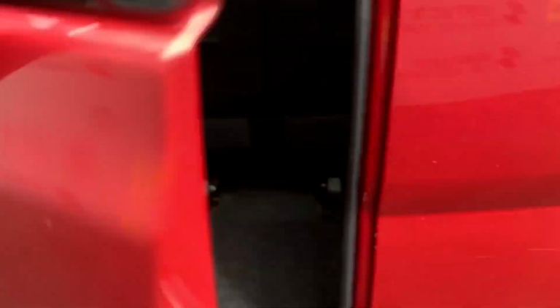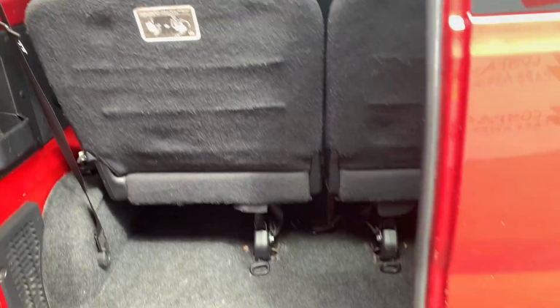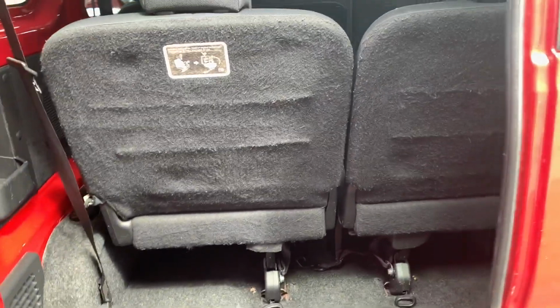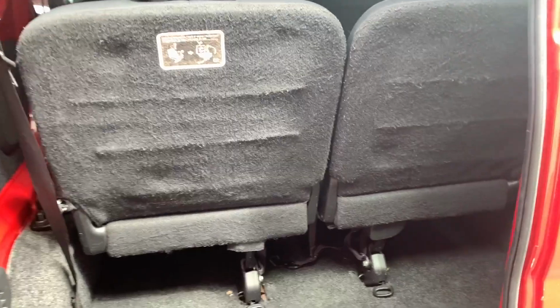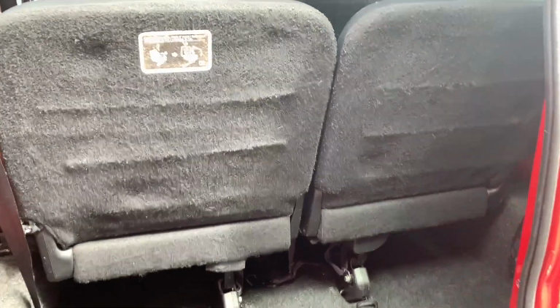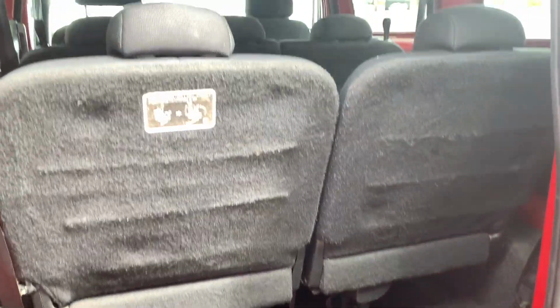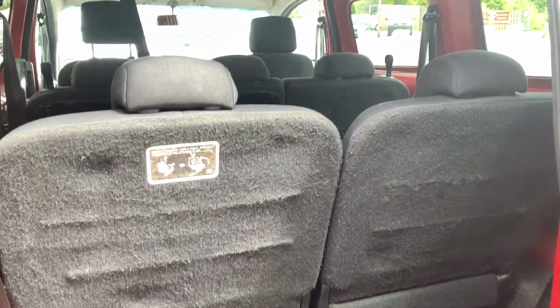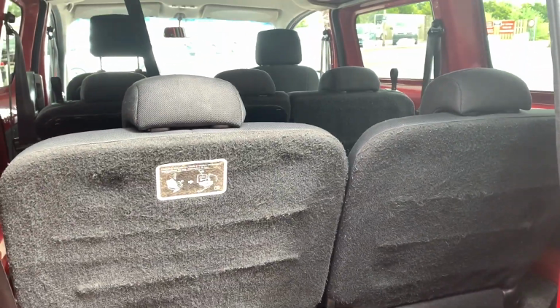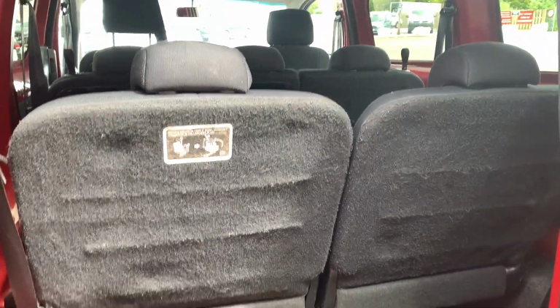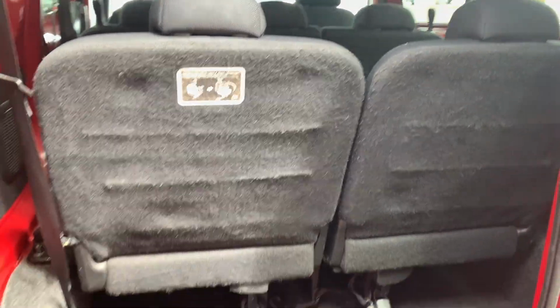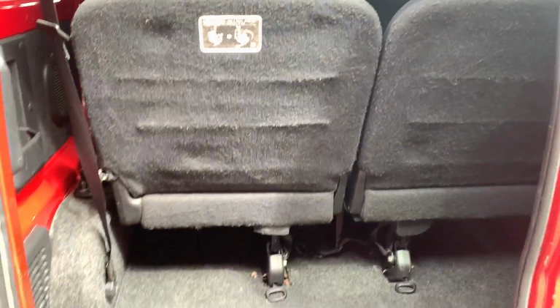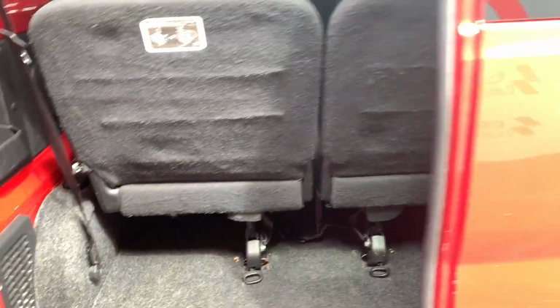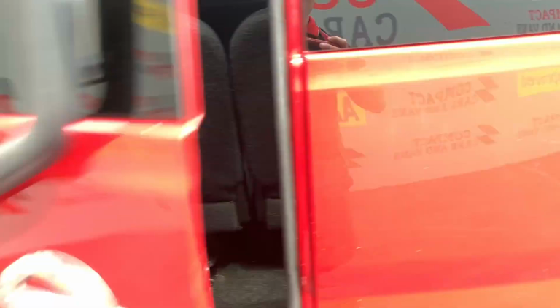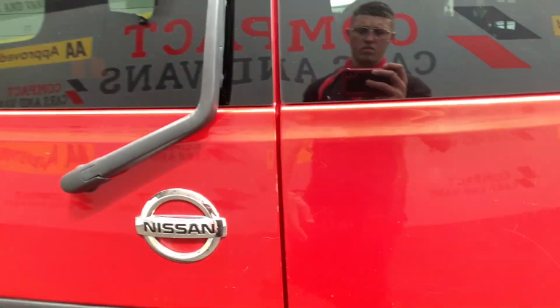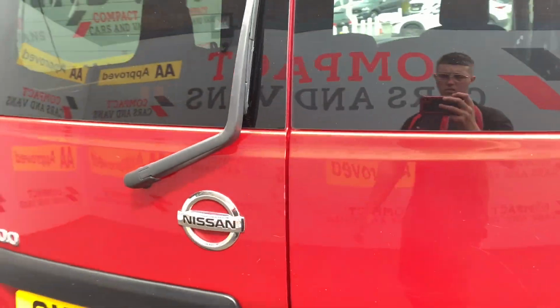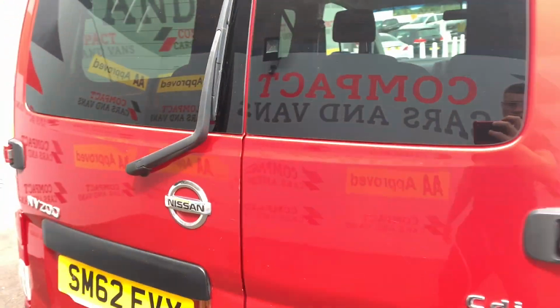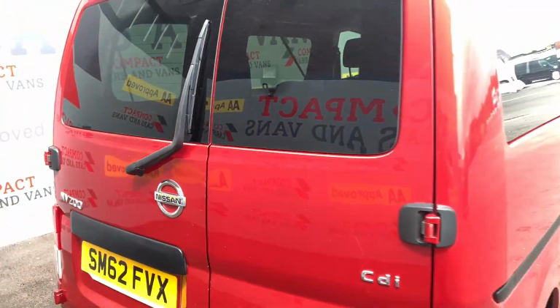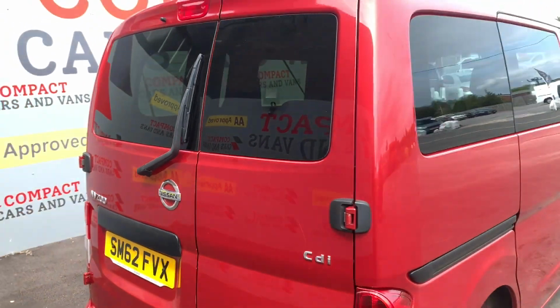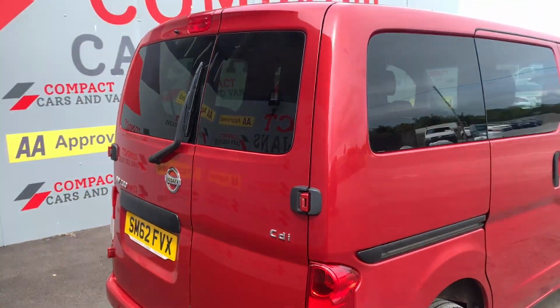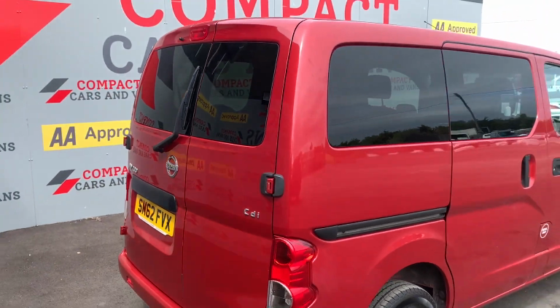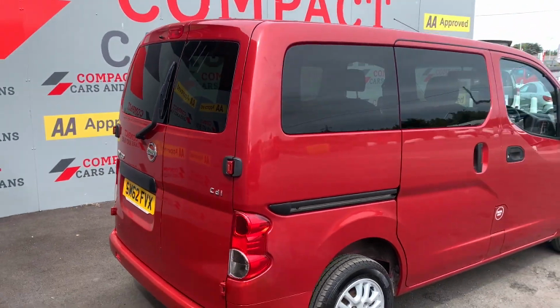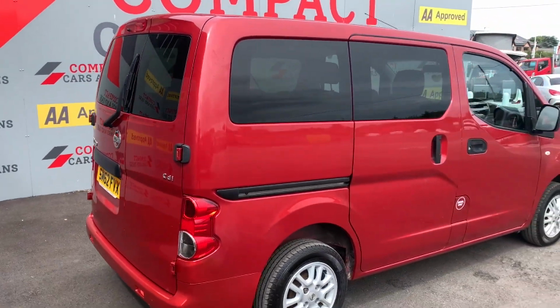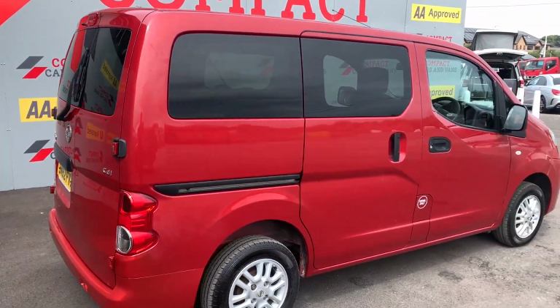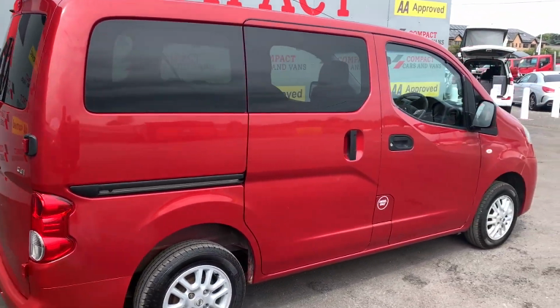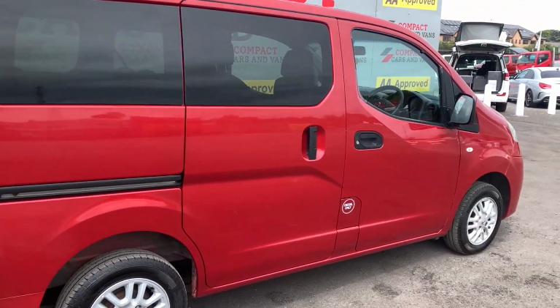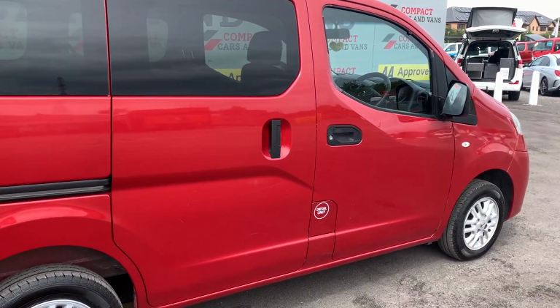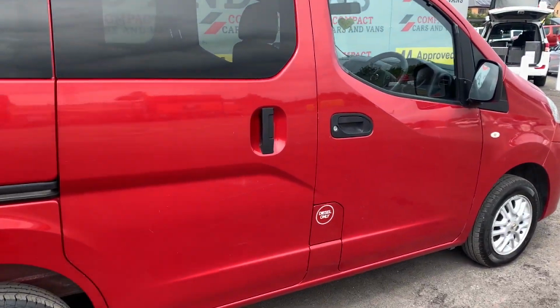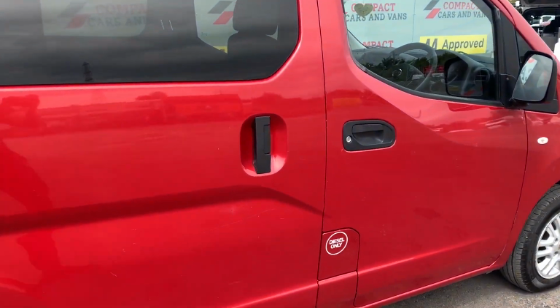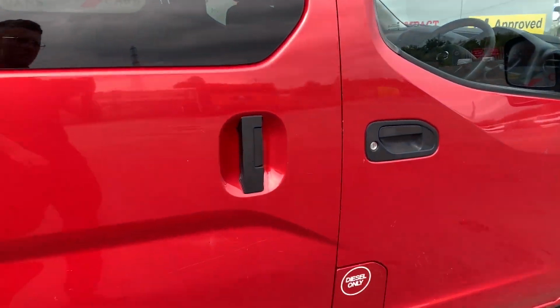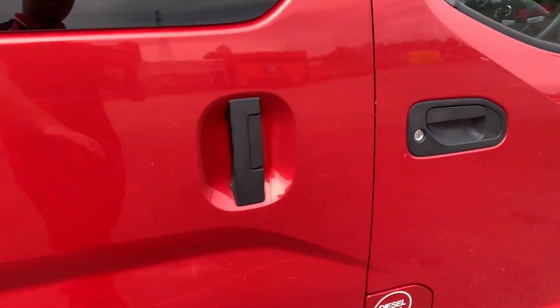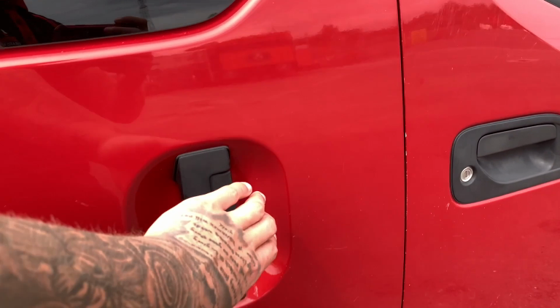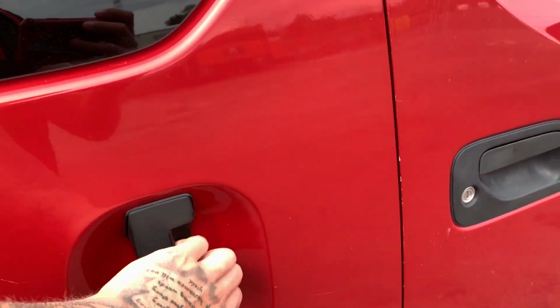The NV200 is powered by a 4-cylinder 1.5 DCI engine that returns a whopping 53.3 miles per gallon on a combined cycle. Yes, you heard me right — it is a van and it returns 53.3 miles per gallon on a combined cycle.